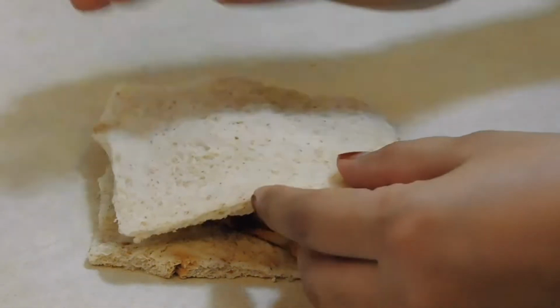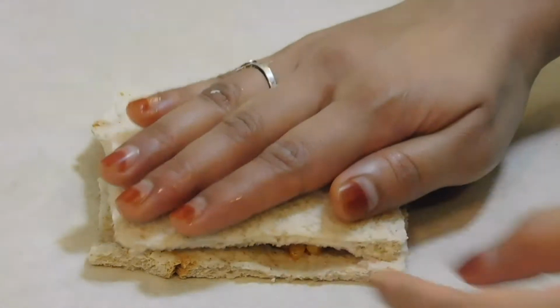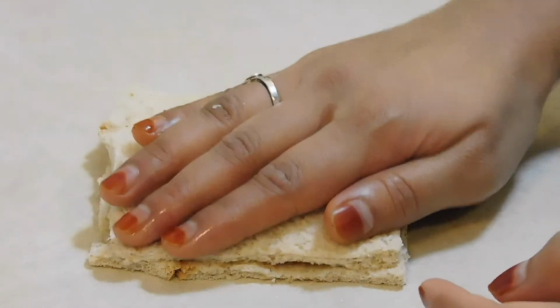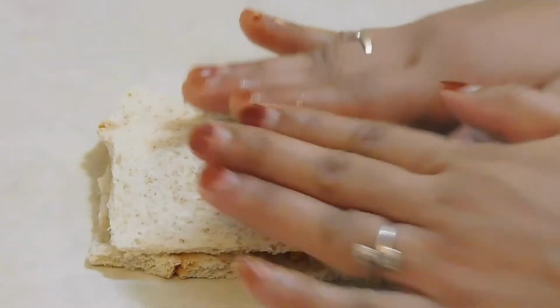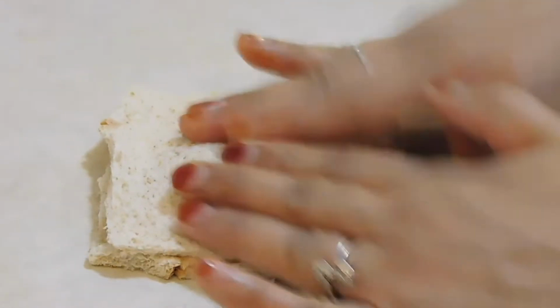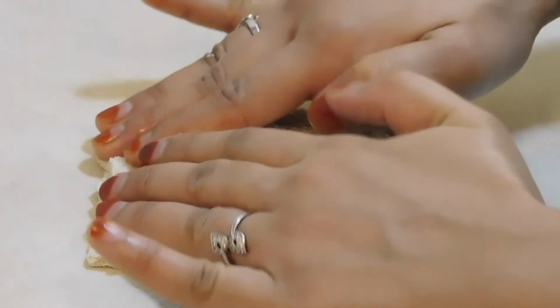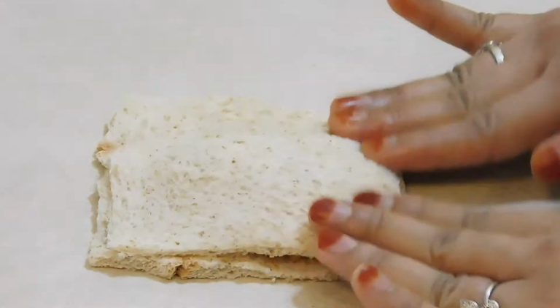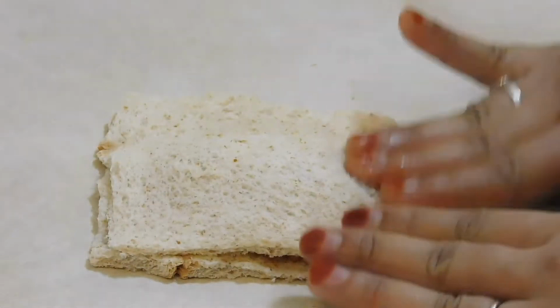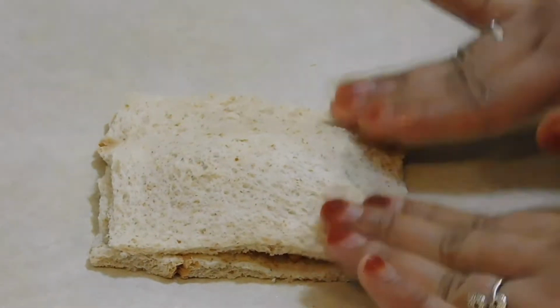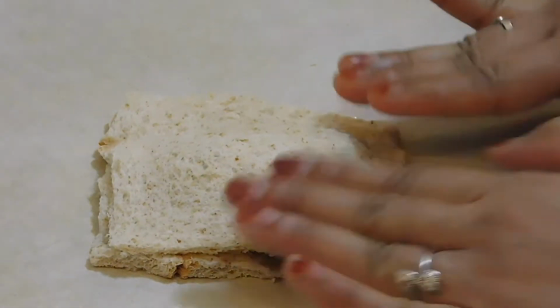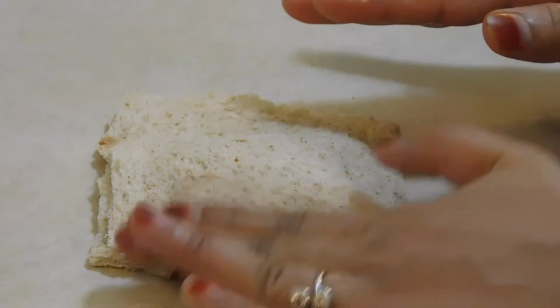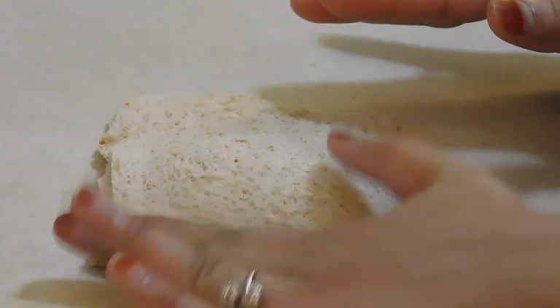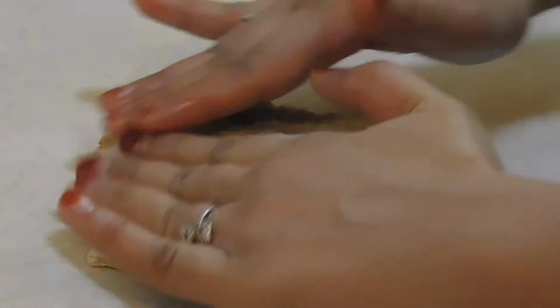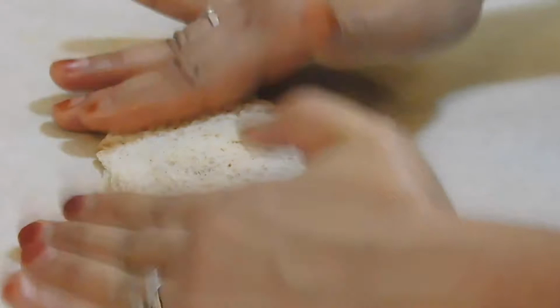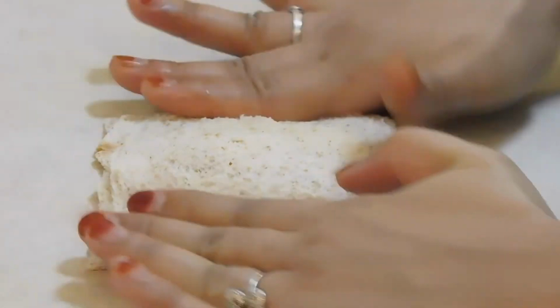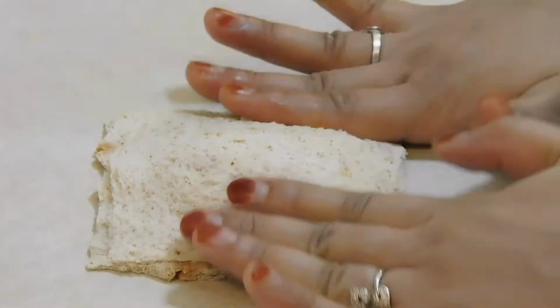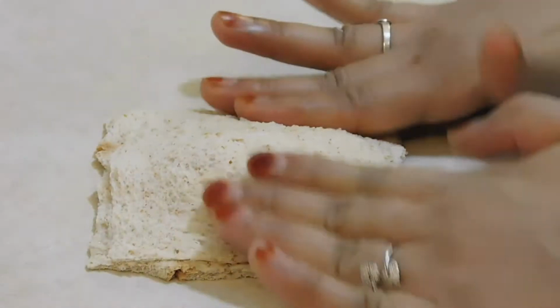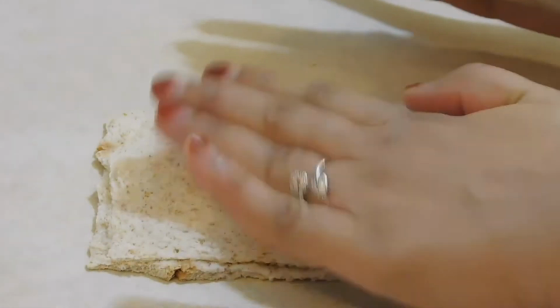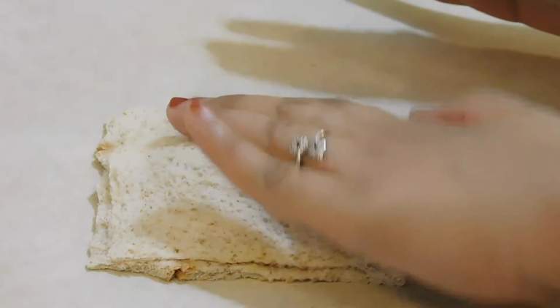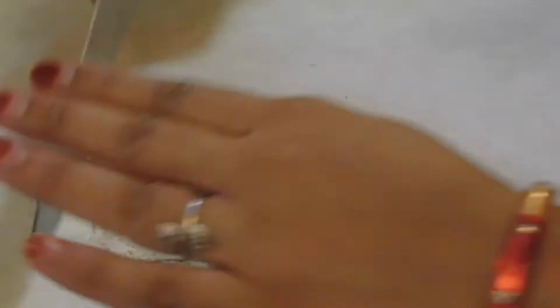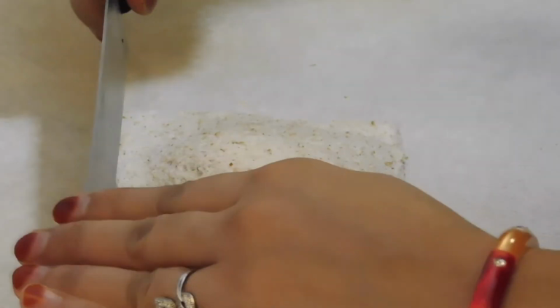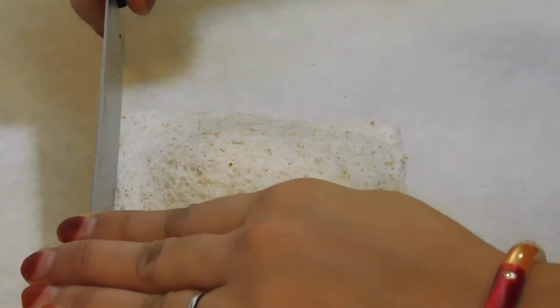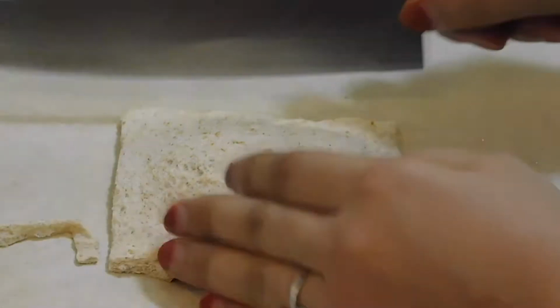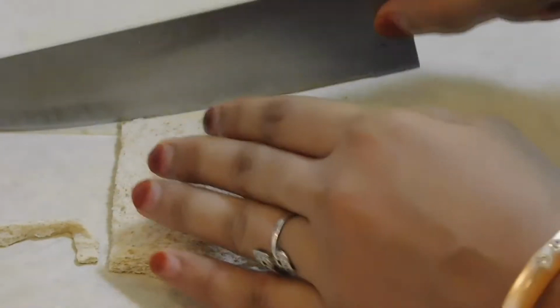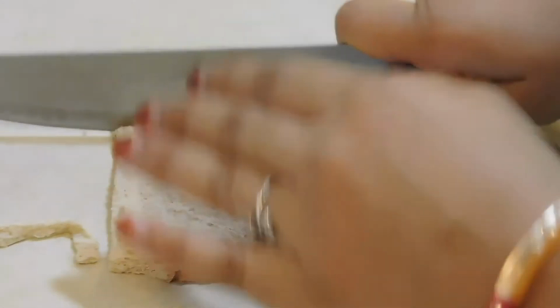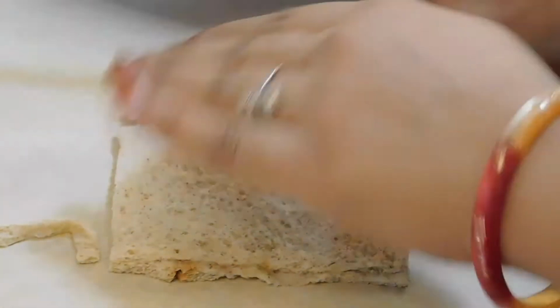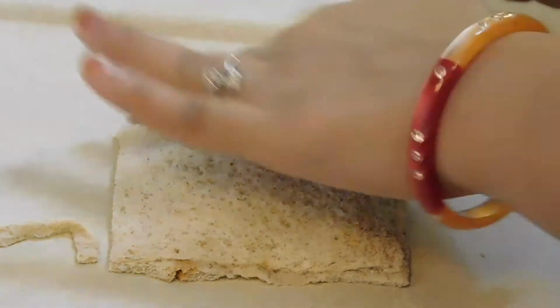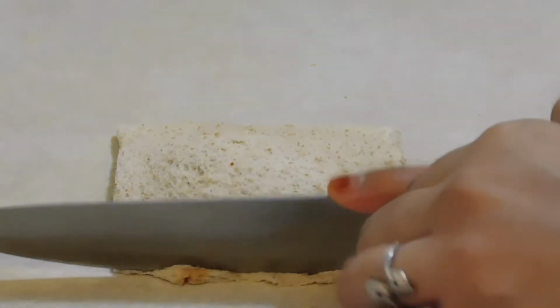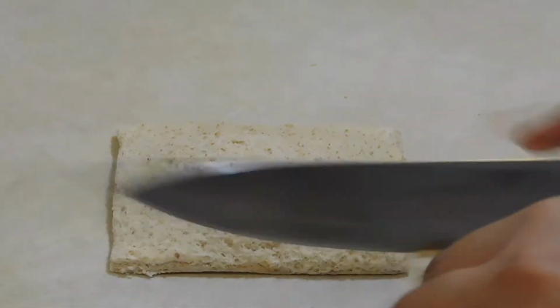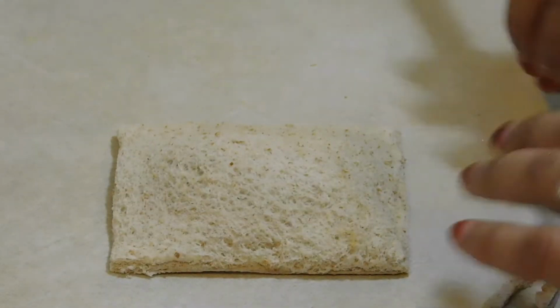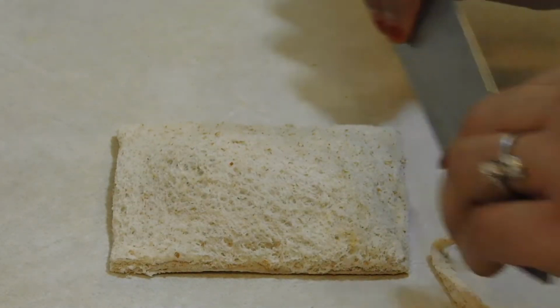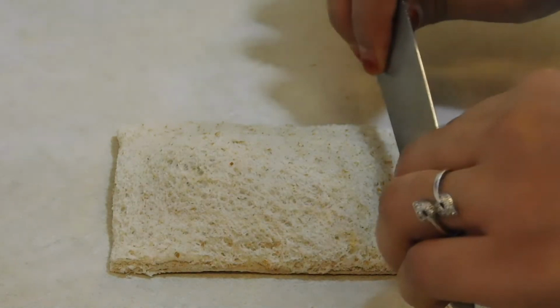We will add the bread slices and place the chicken filling on them. Then we will fold and cut them out to make a good finish — our bread pizza puffs.